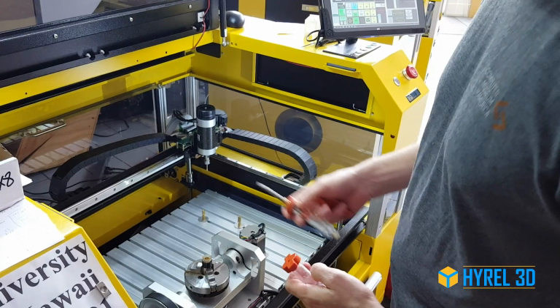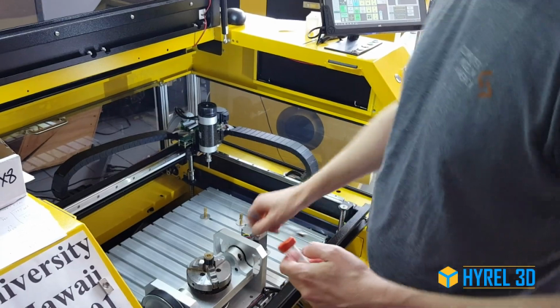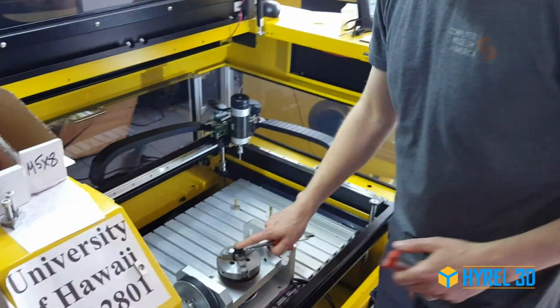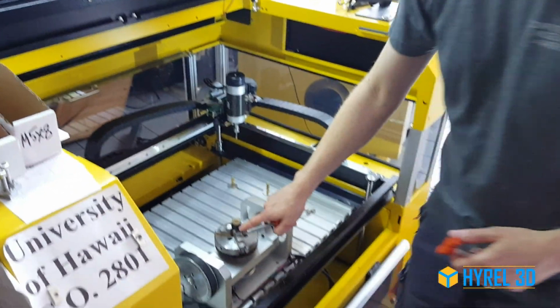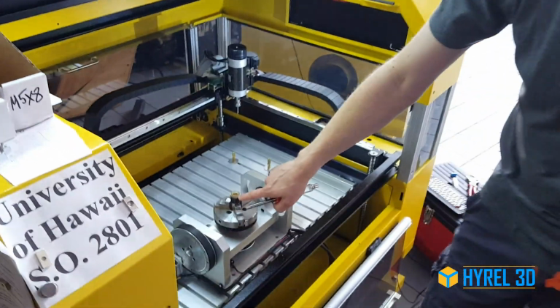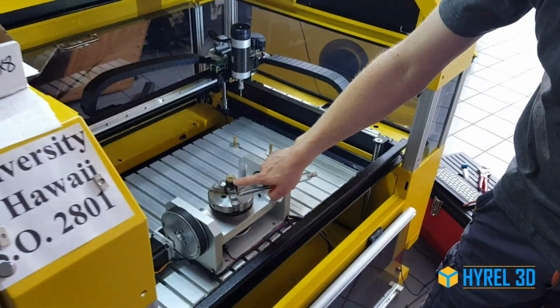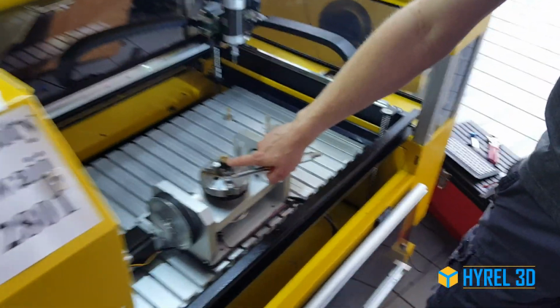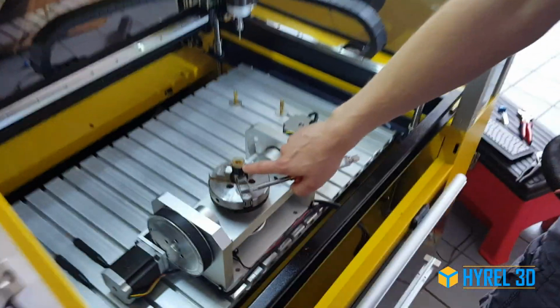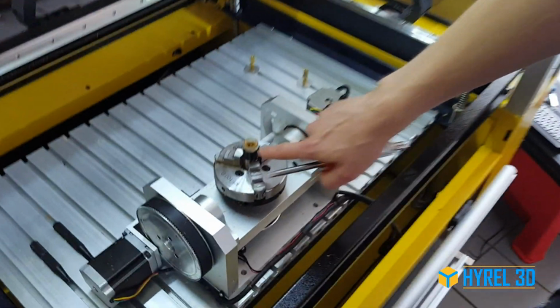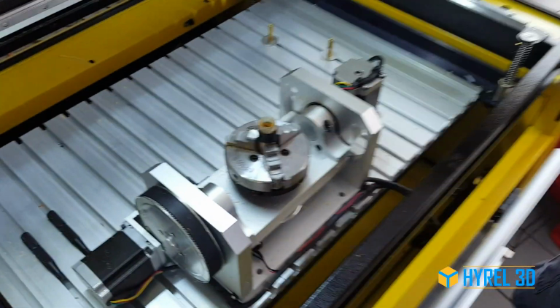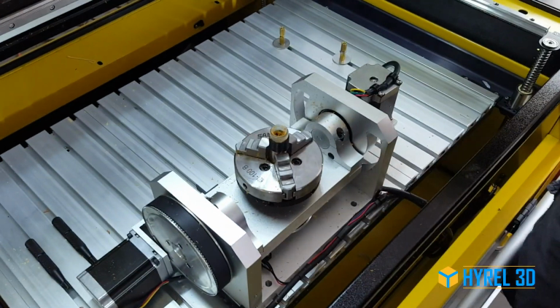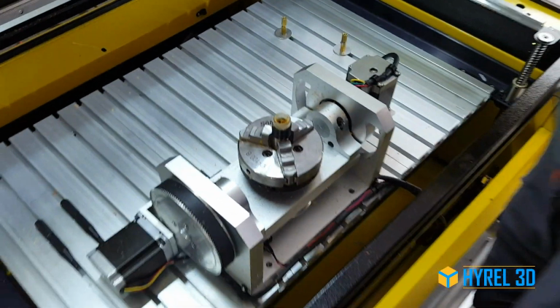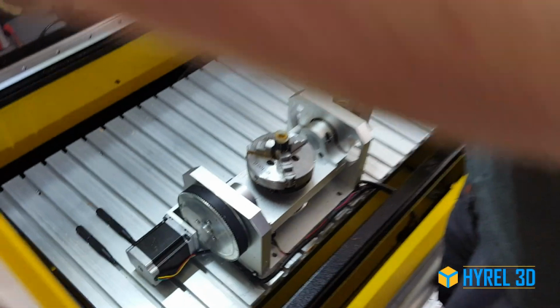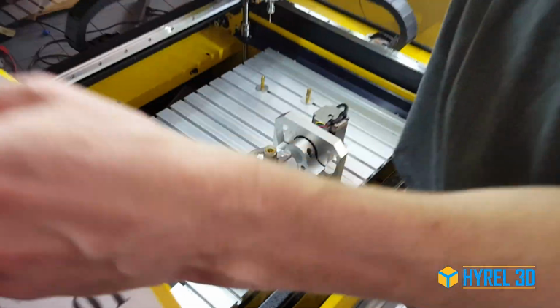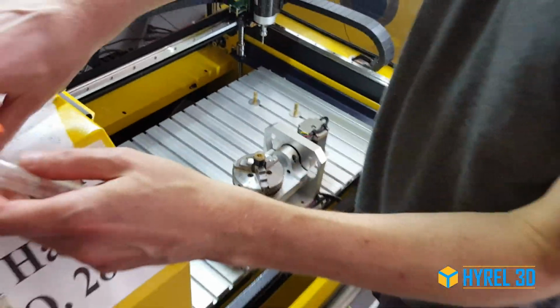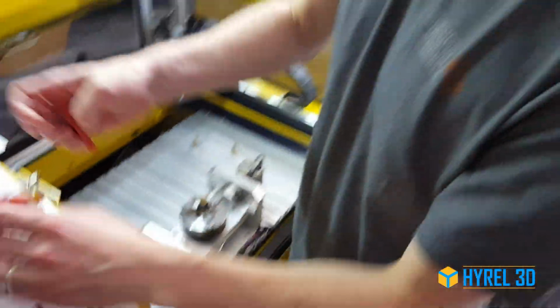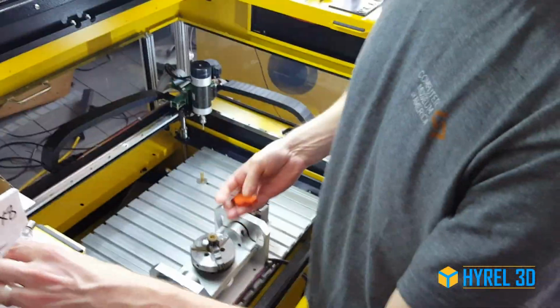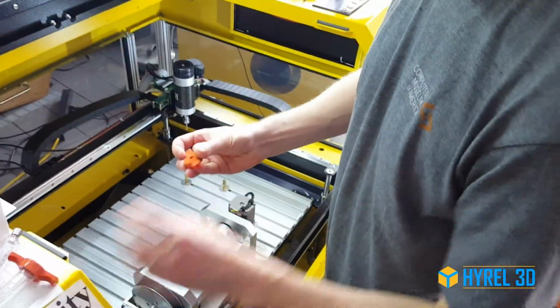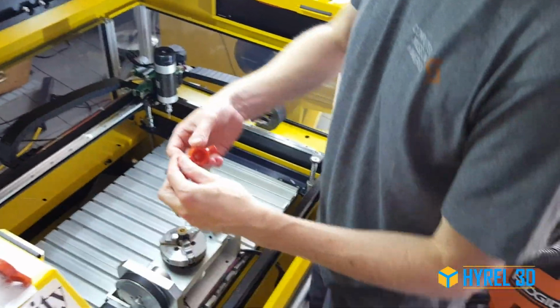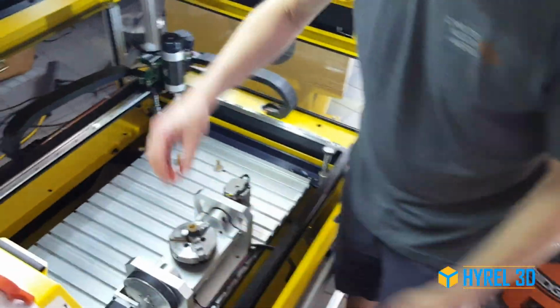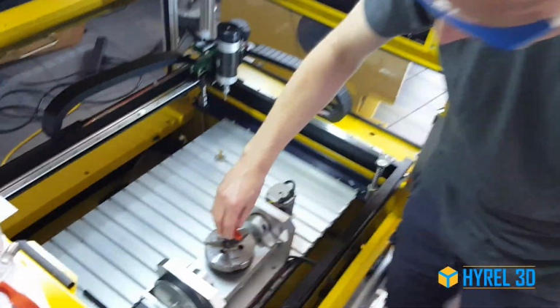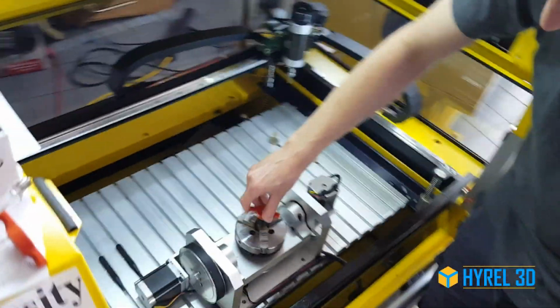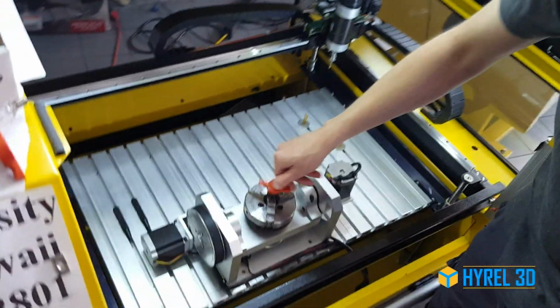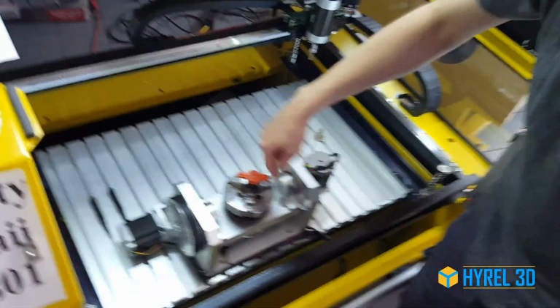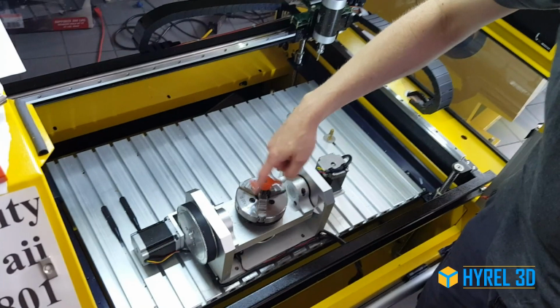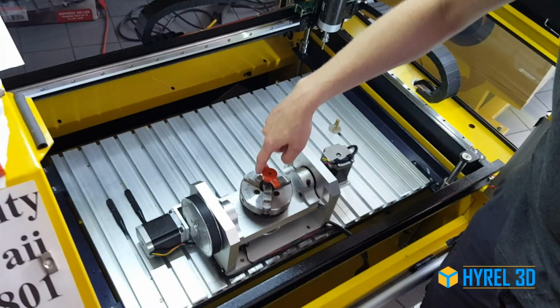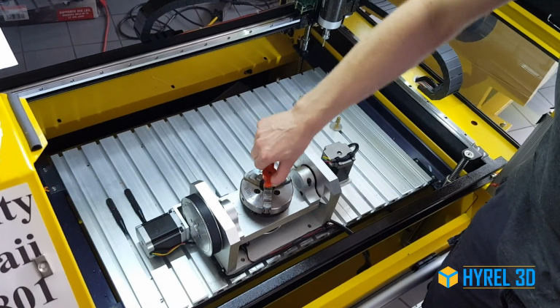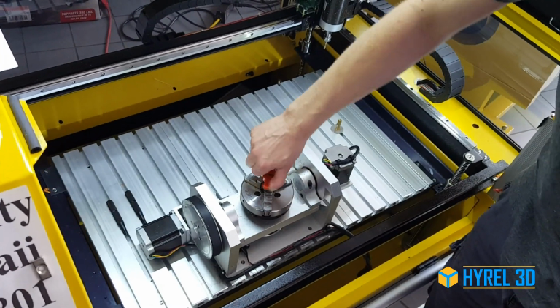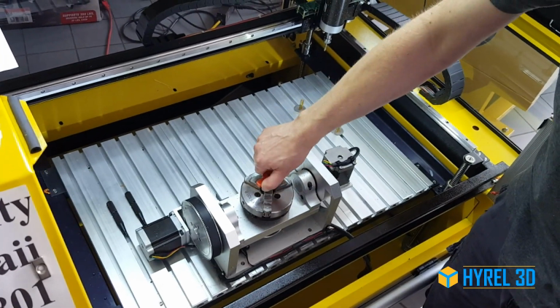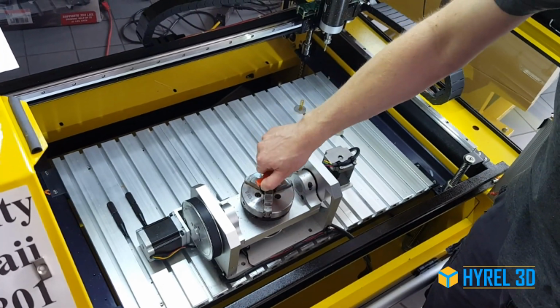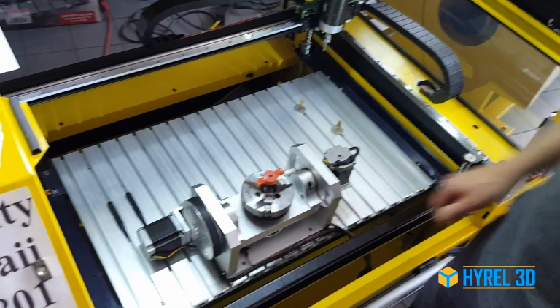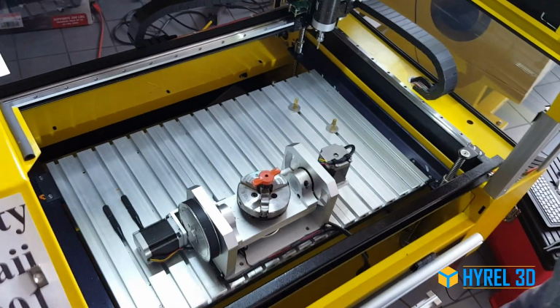What I've done here is loaded a syringe body in the 3-jaw chuck, and I'm going to take the cap as it is manufactured and snug it on there.